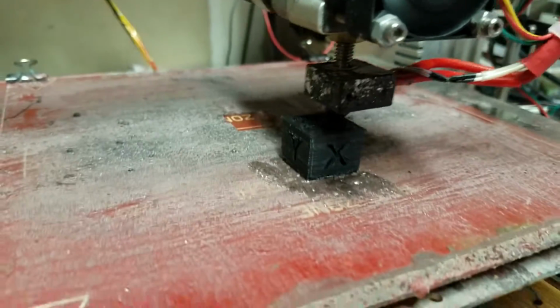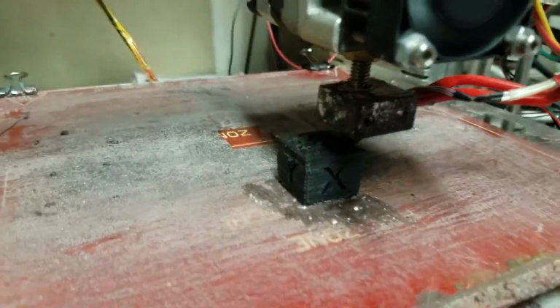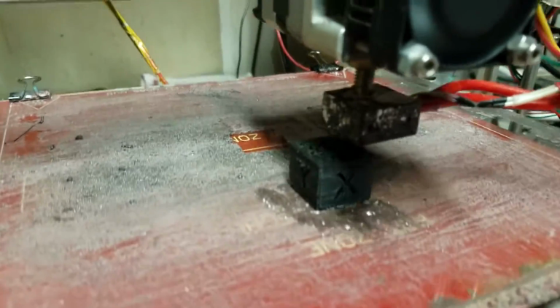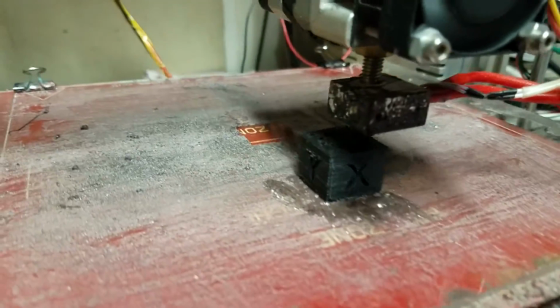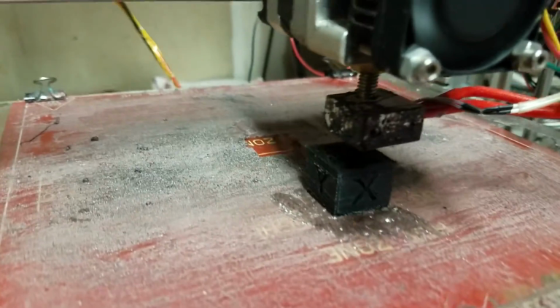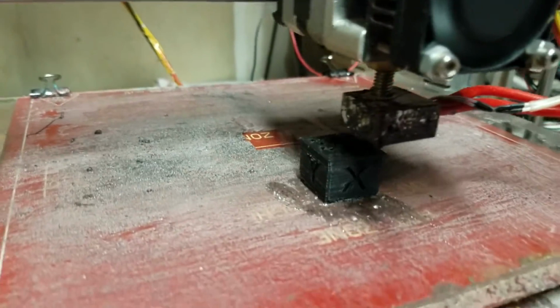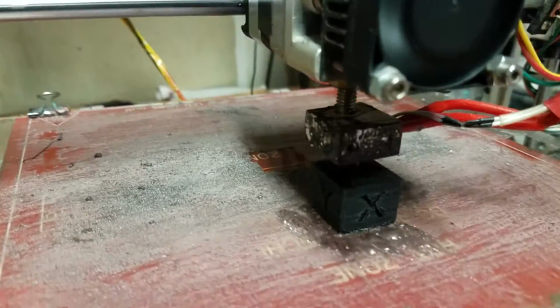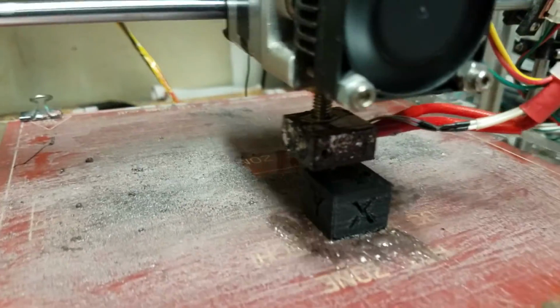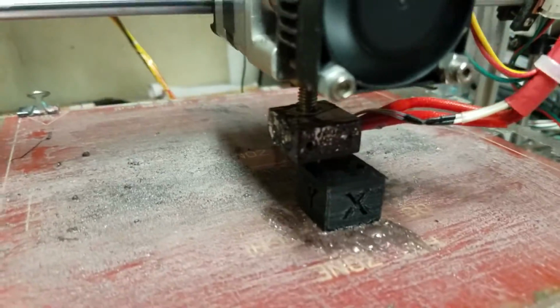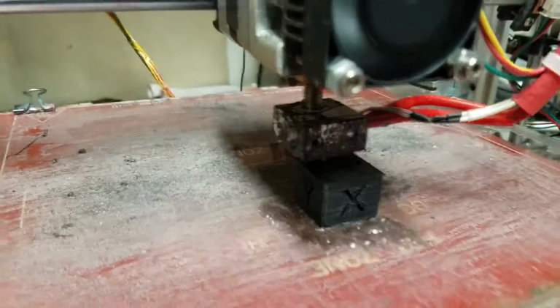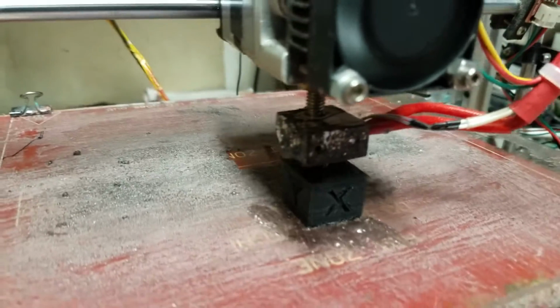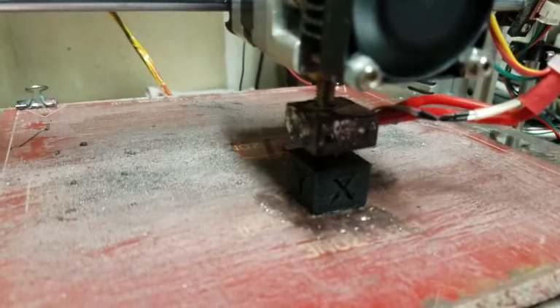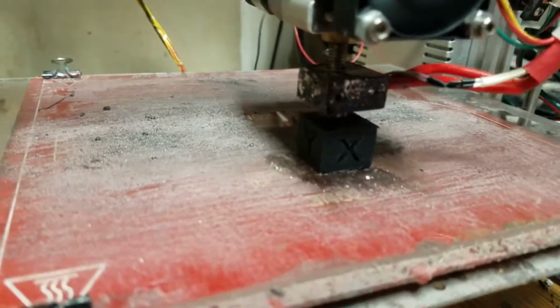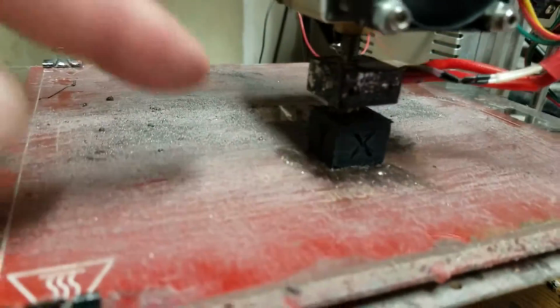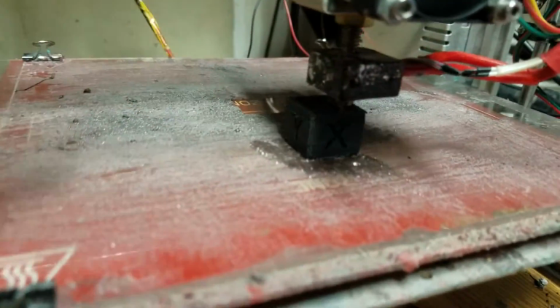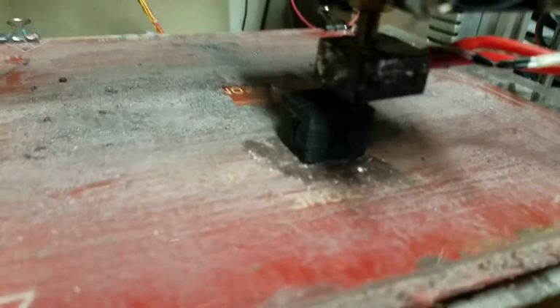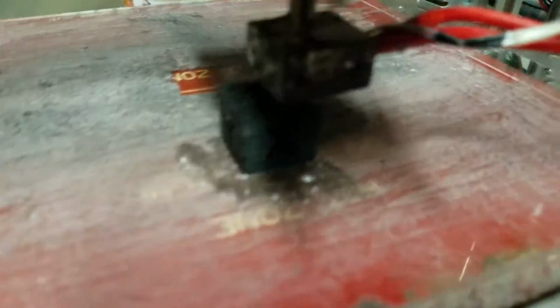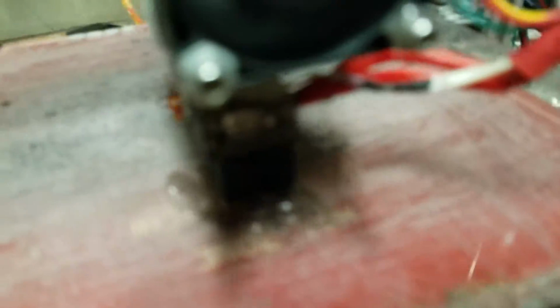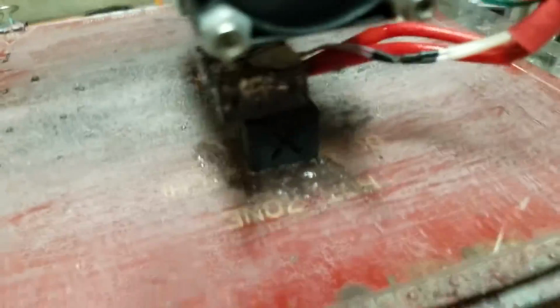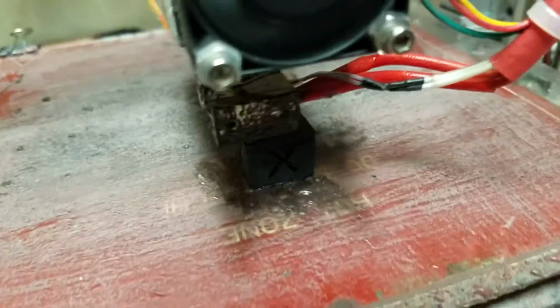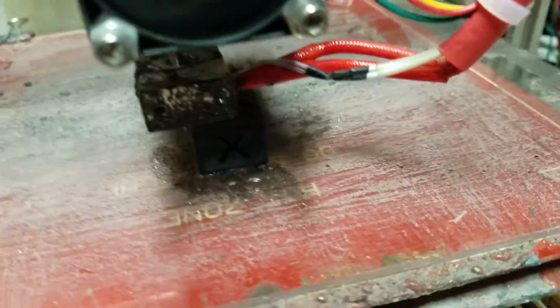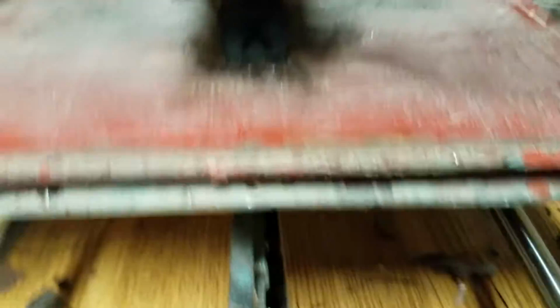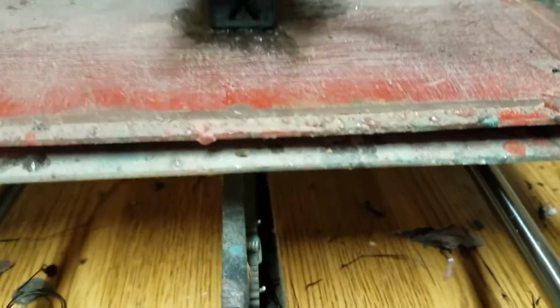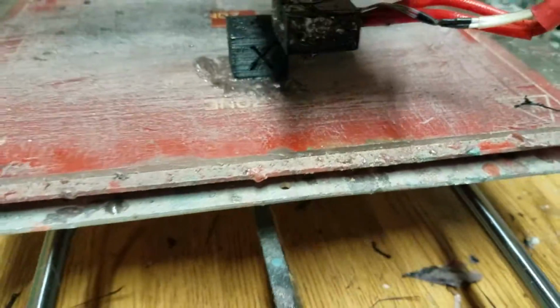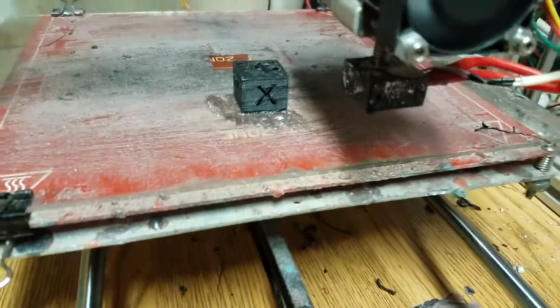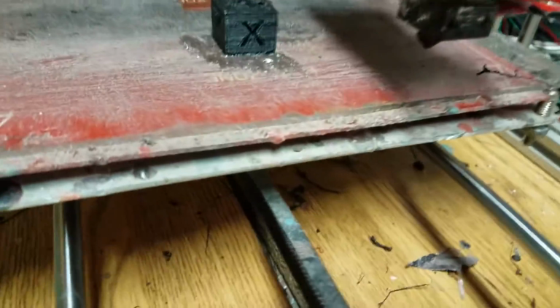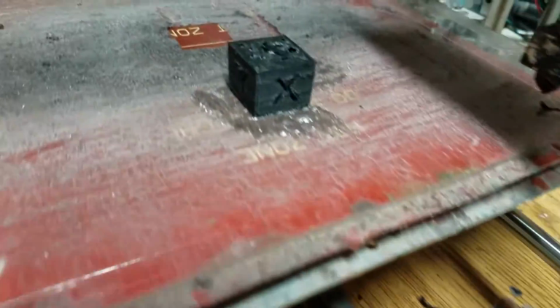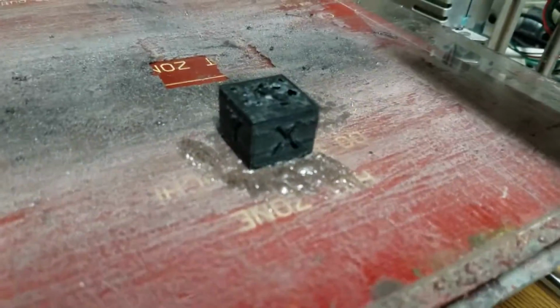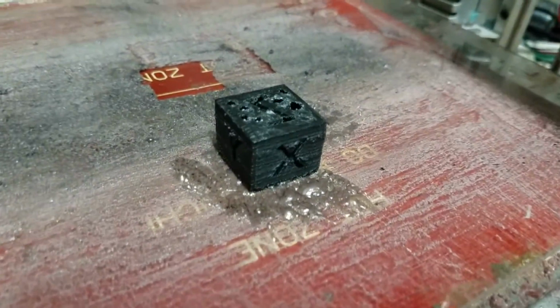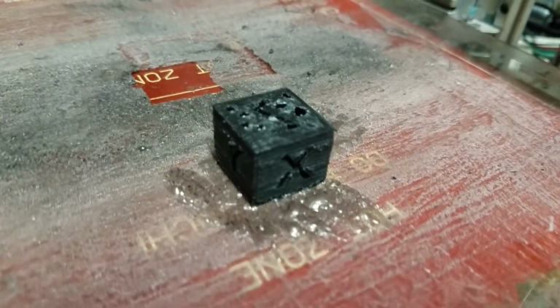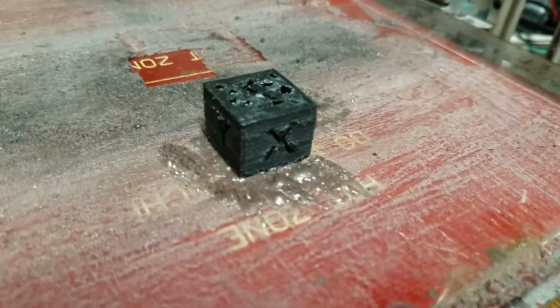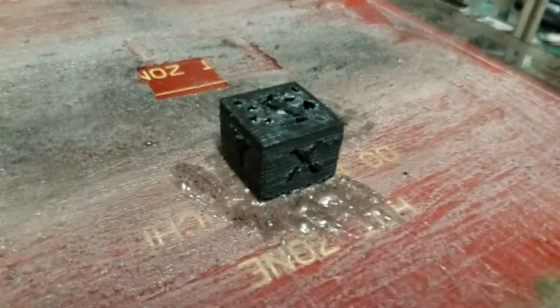I've got it set at 0.06 for the layer height. Shell thickness is 0.8, which is a little thin, which is why I'm getting a little bit of pillowing on the top of the part there. See the pillowing? It's because my shells are too thin.